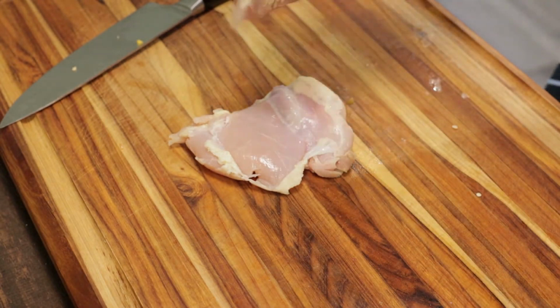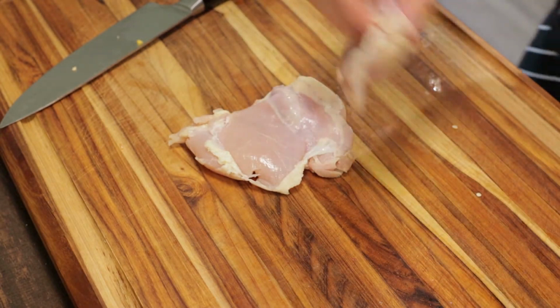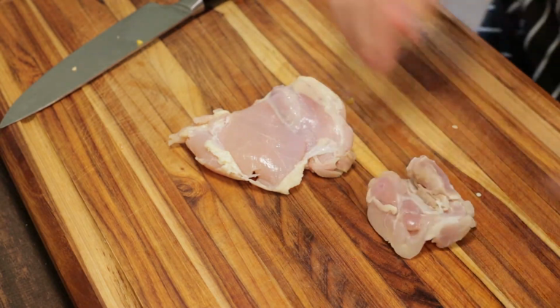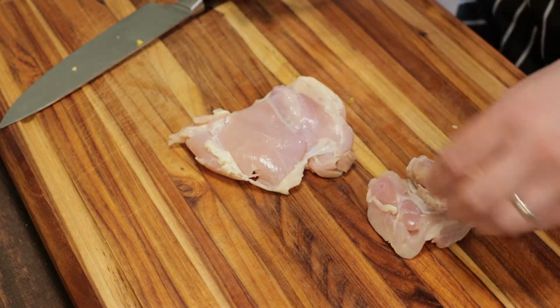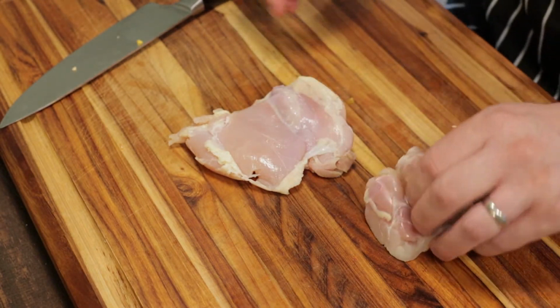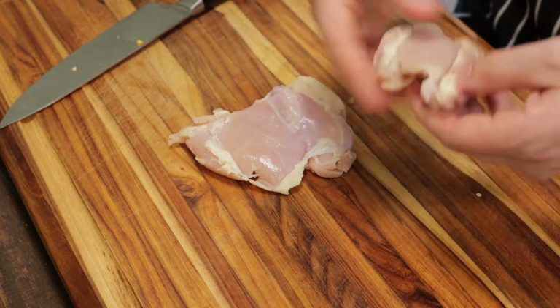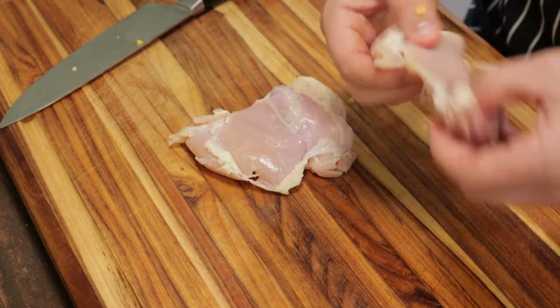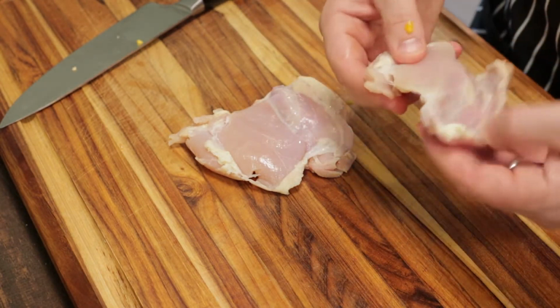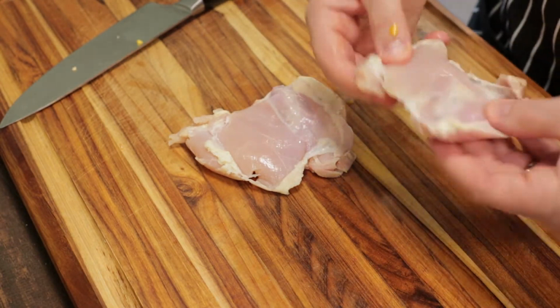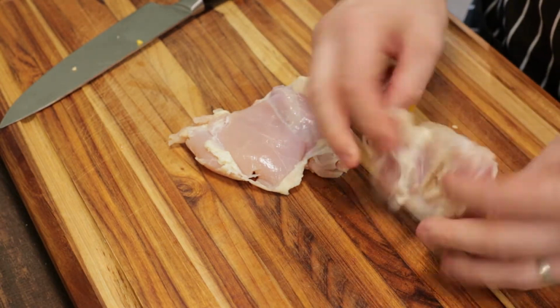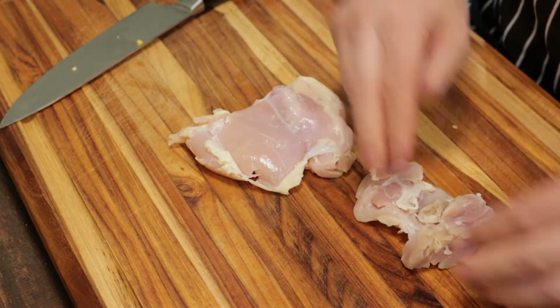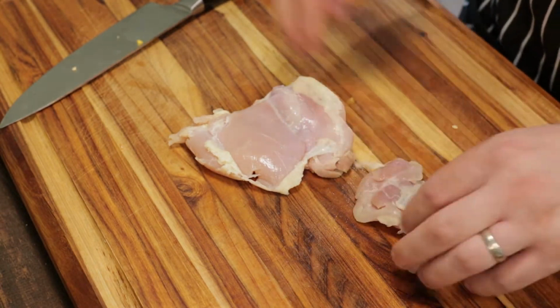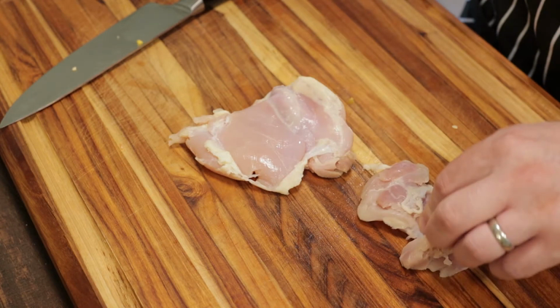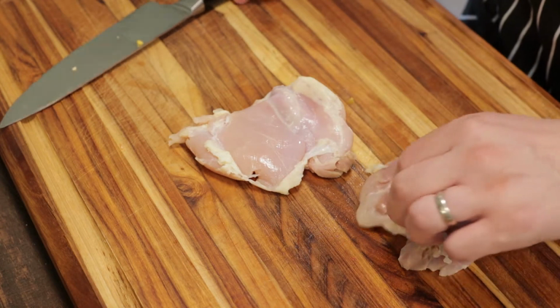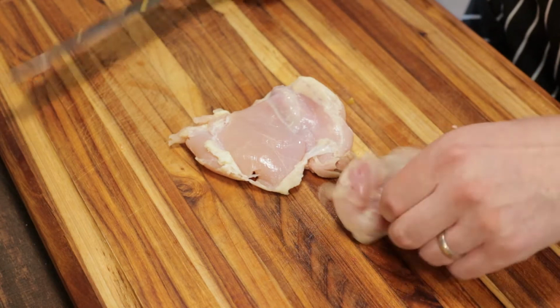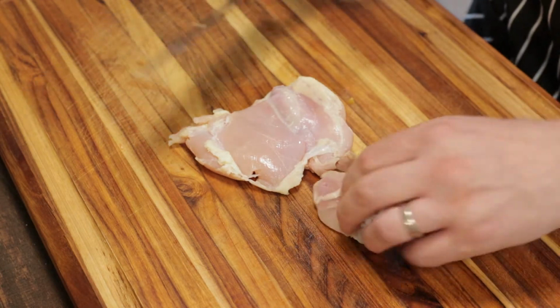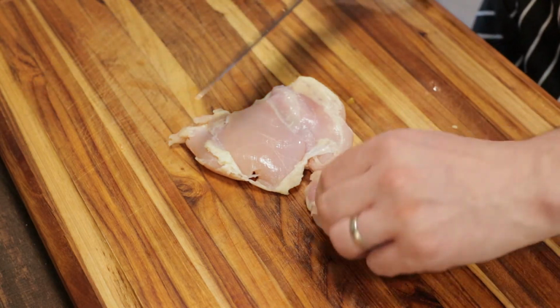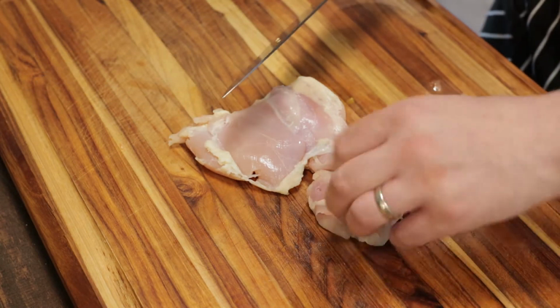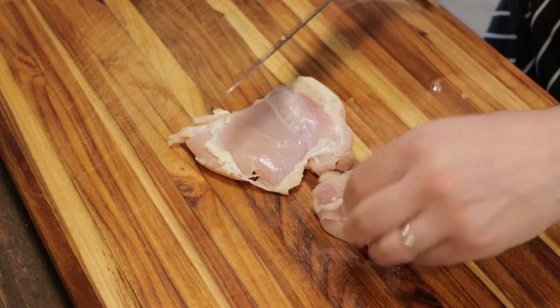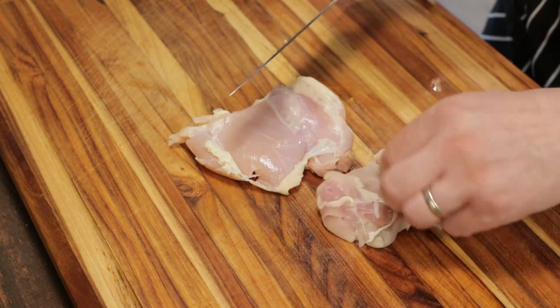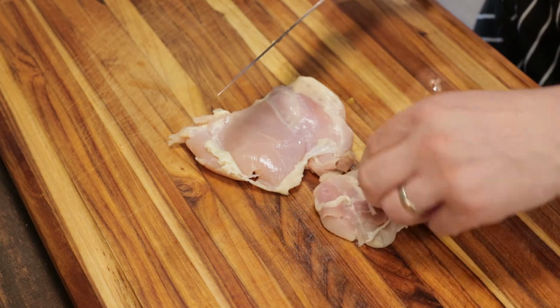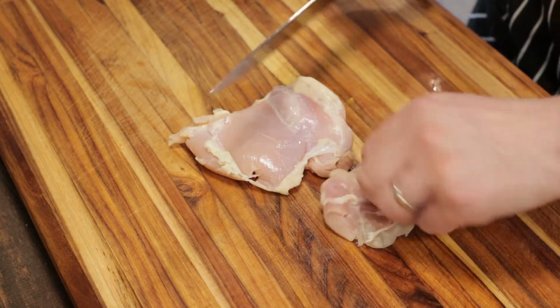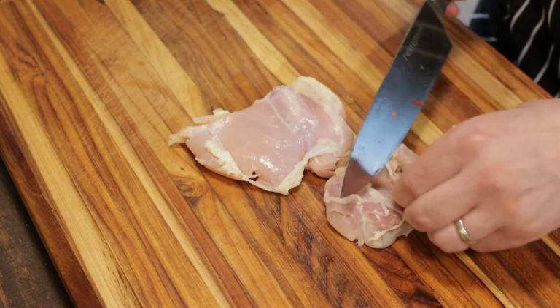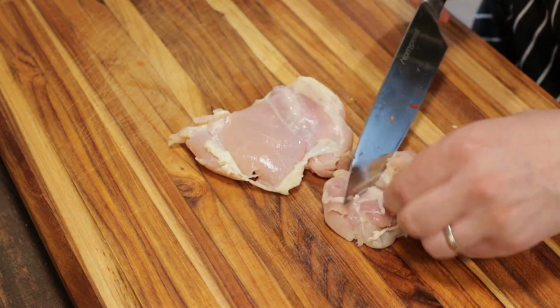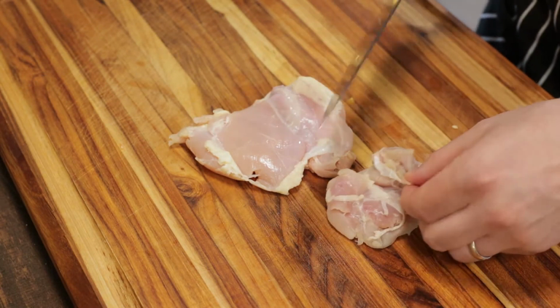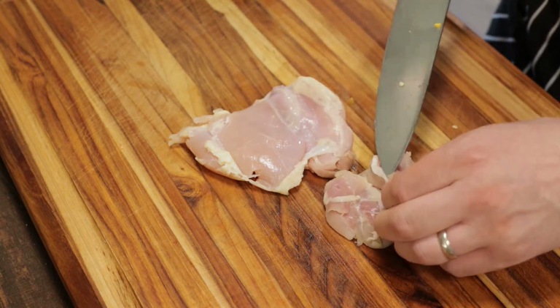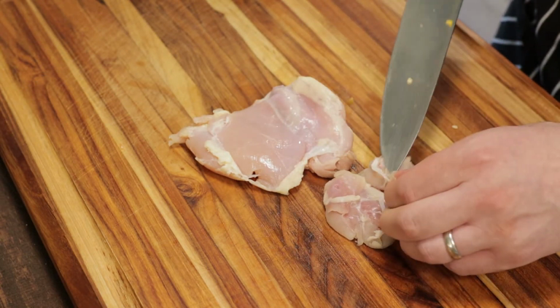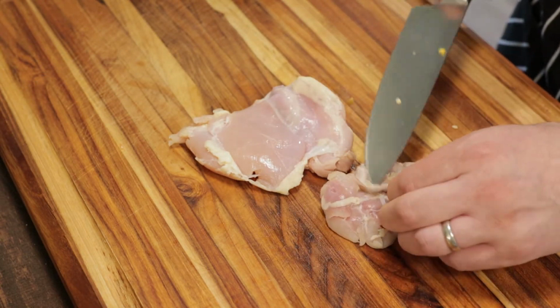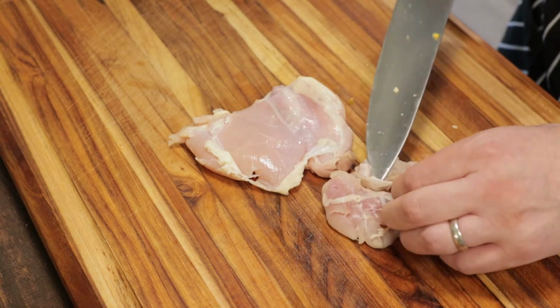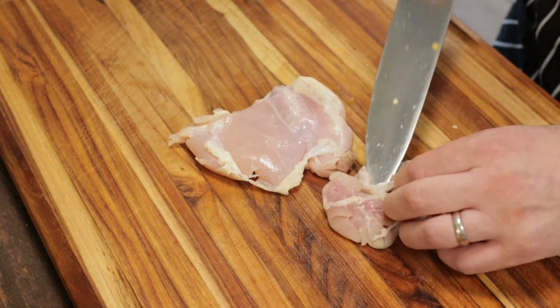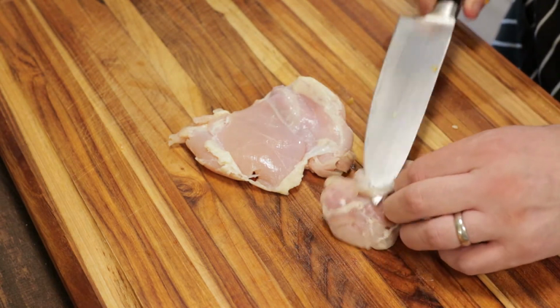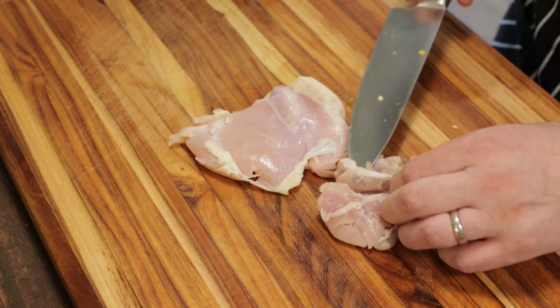Now we'll get our chicken thighs — two should be plenty. Cut off any pieces that don't look nice. We'll trim off any of the excess fat on the chicken thighs.